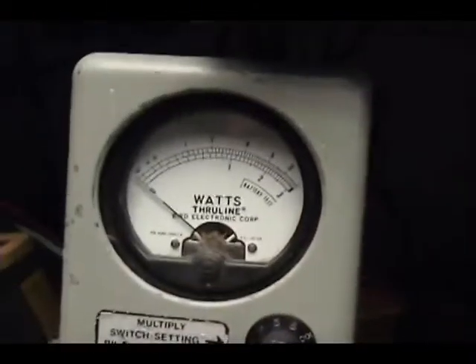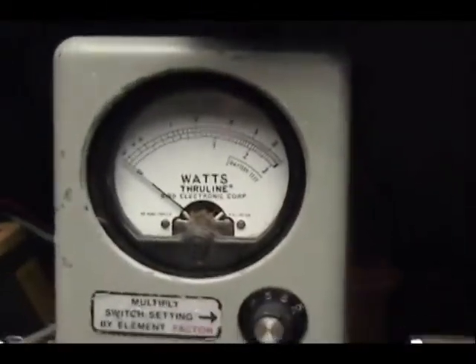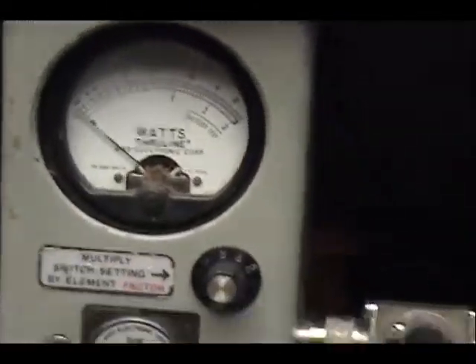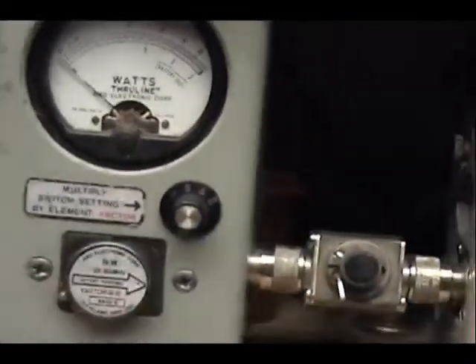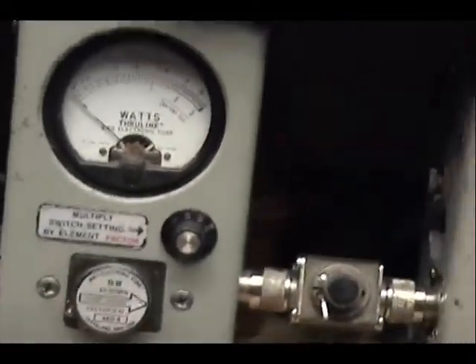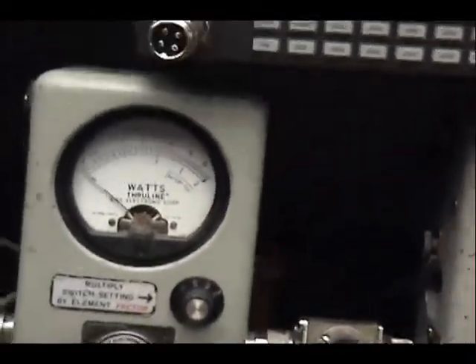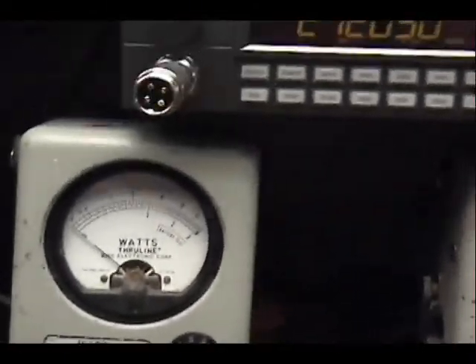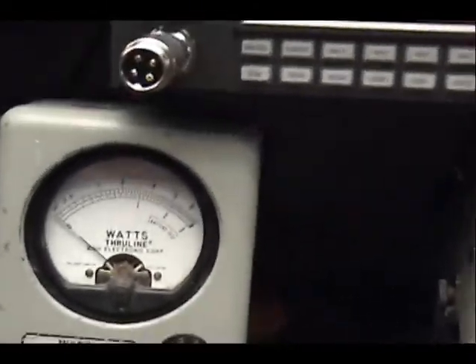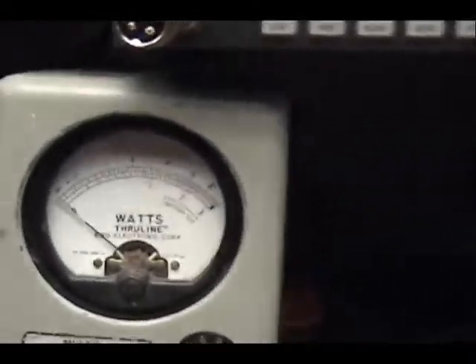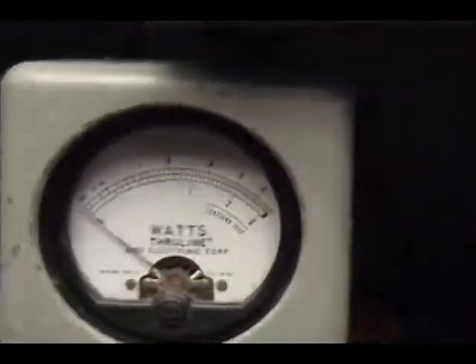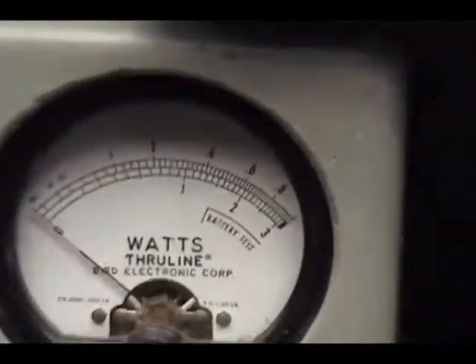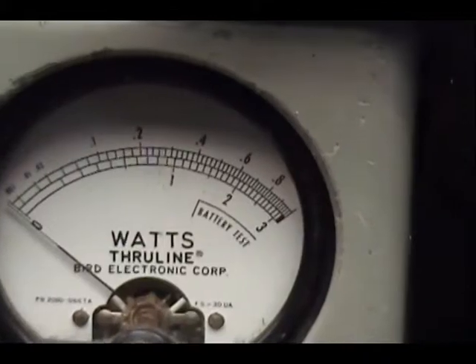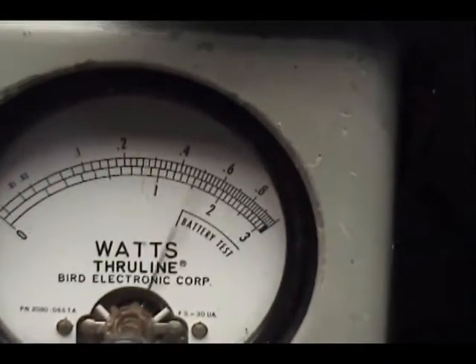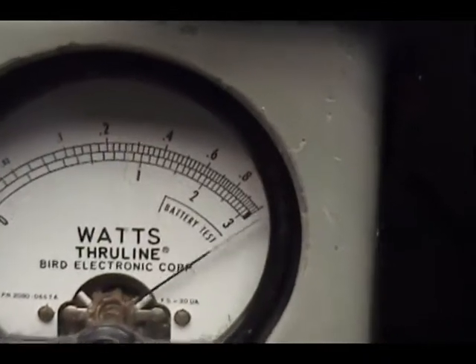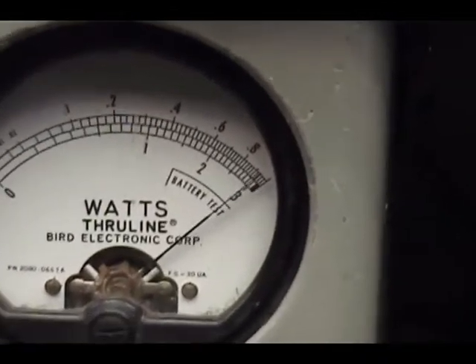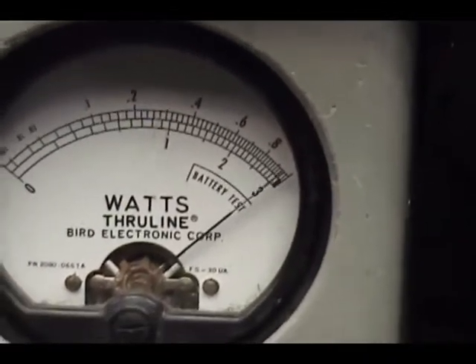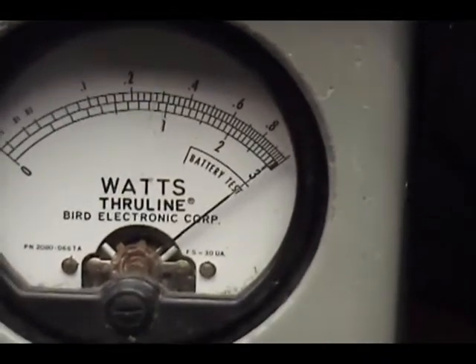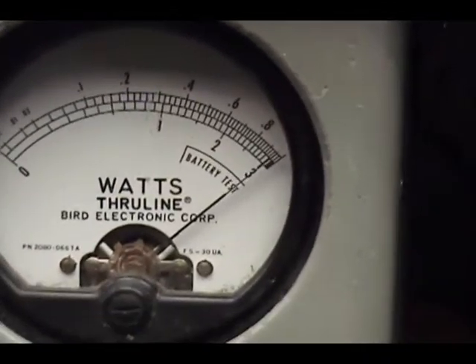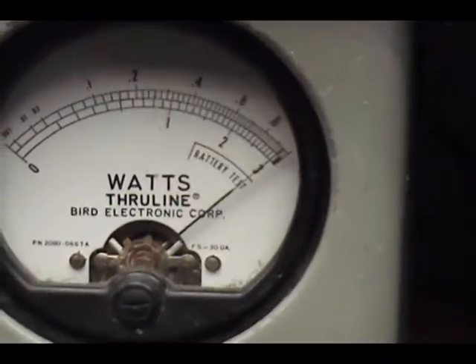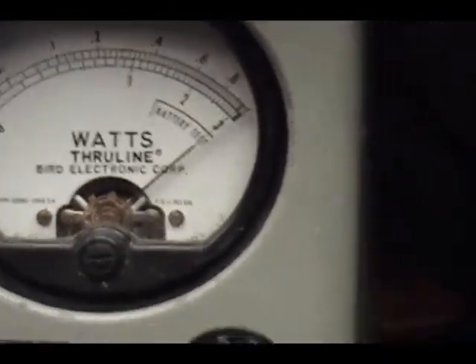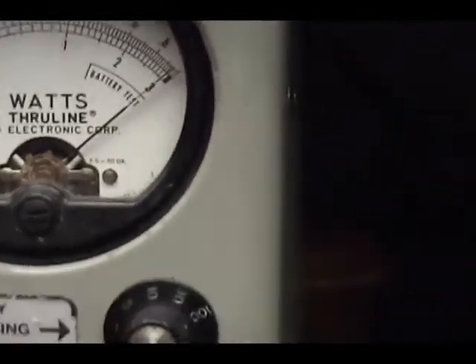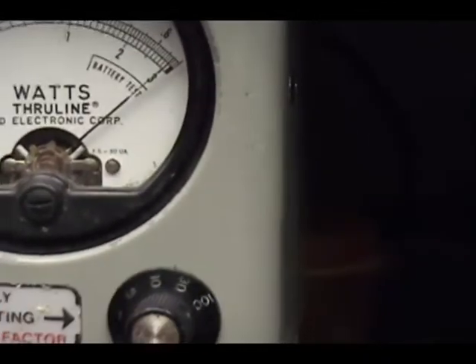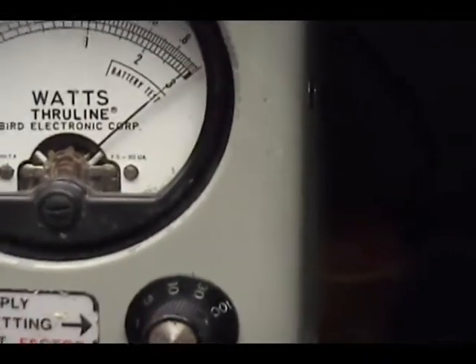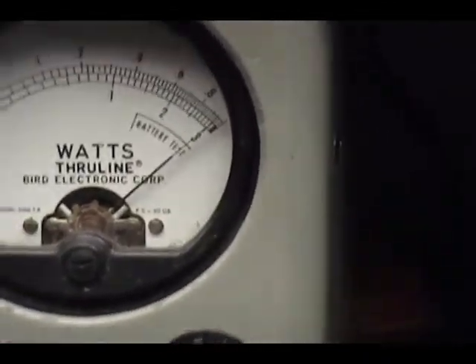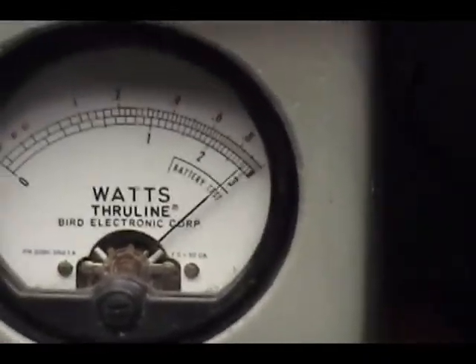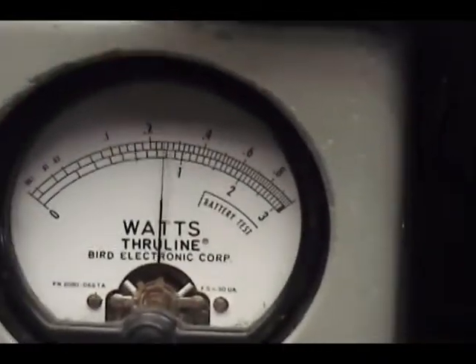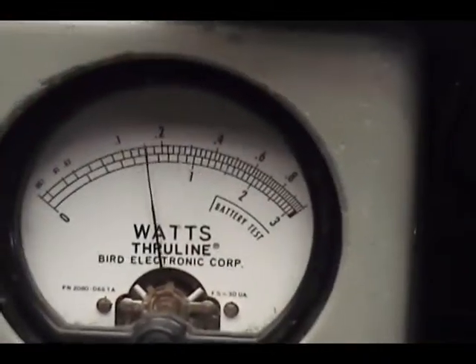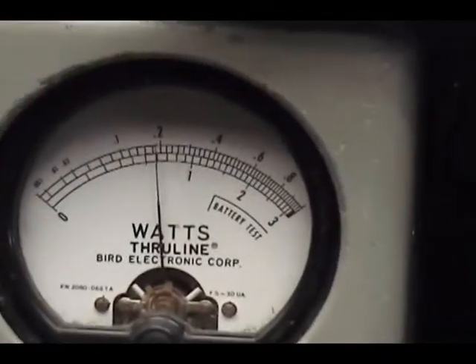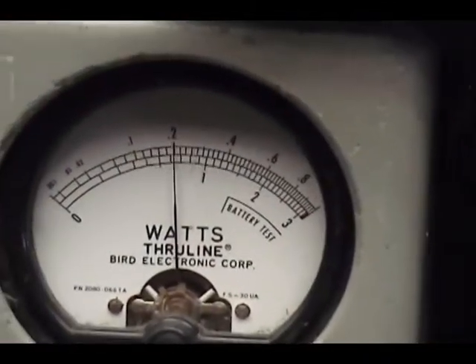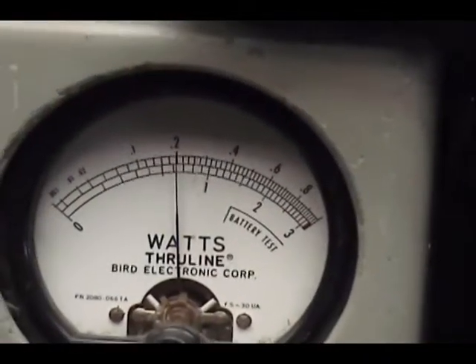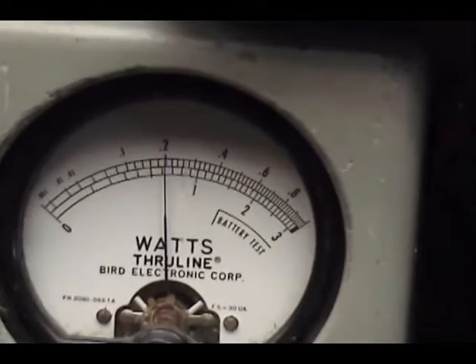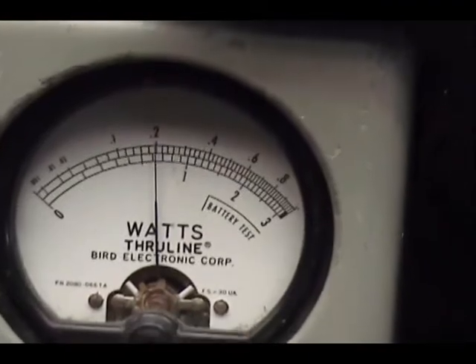On the watt meter, Chris, we're looking at 10 watts all the way across the top. And then if I click it at low power, we're looking at about 2 watts.